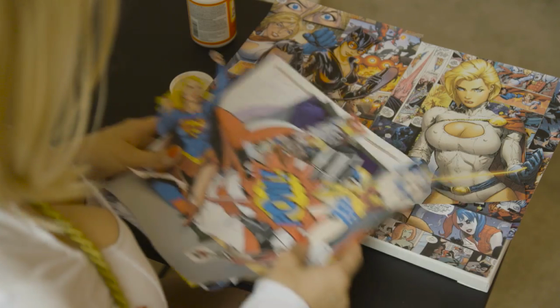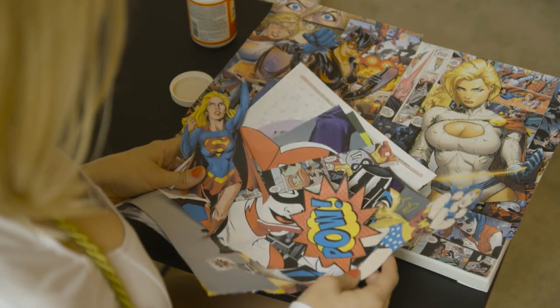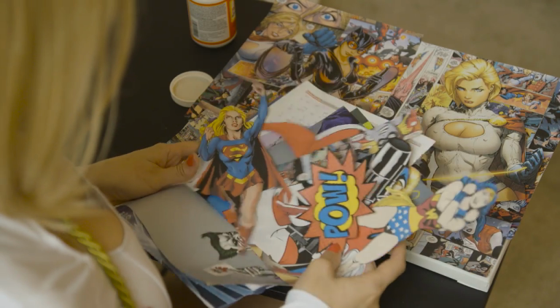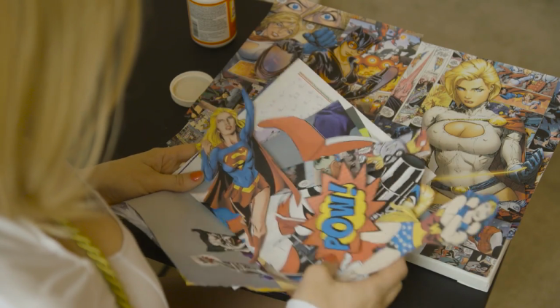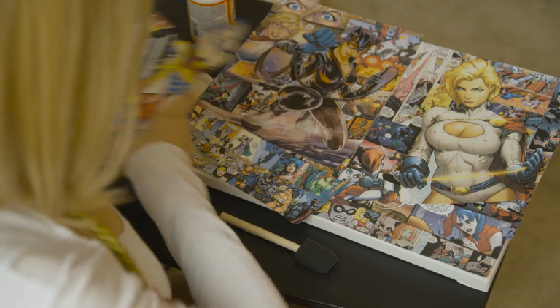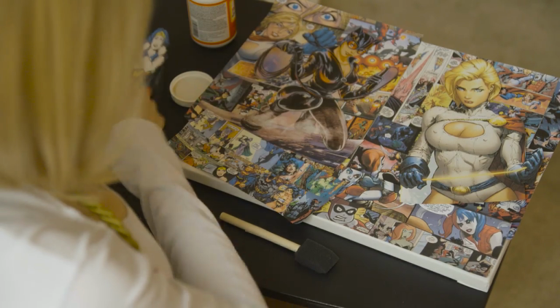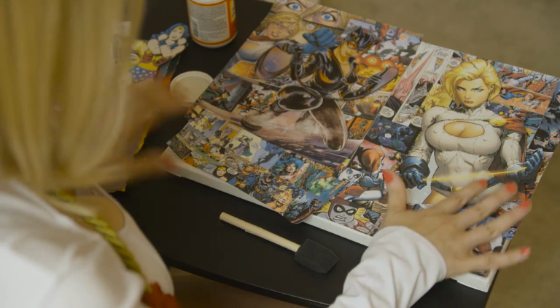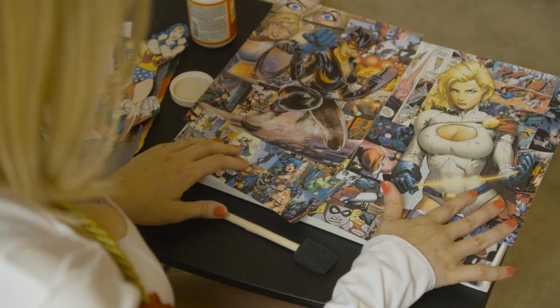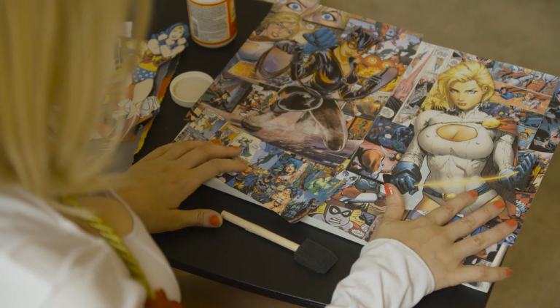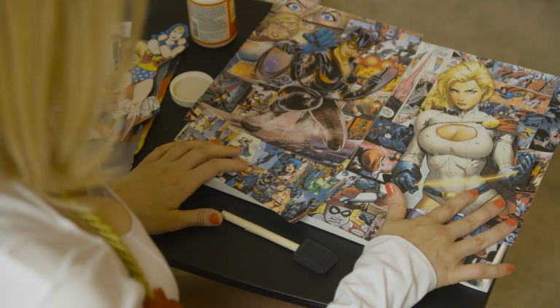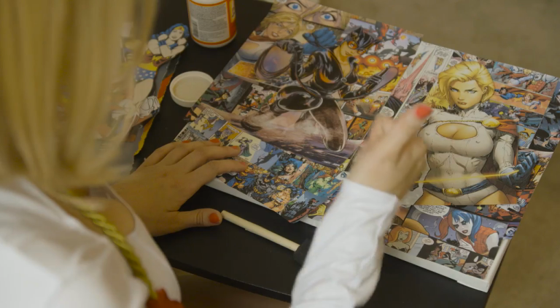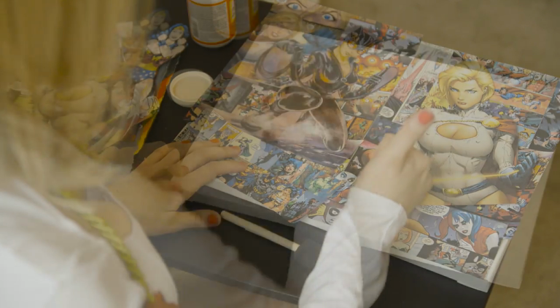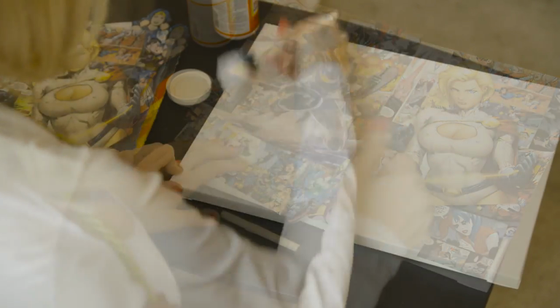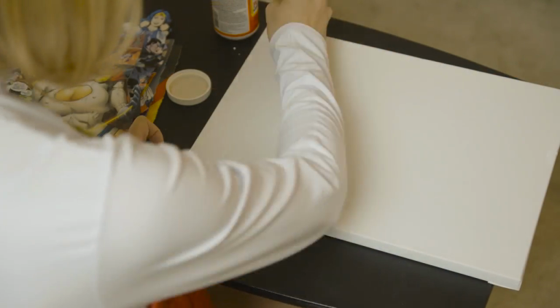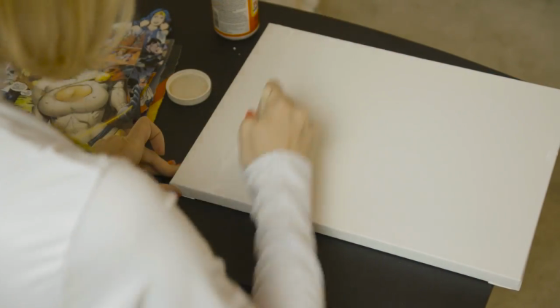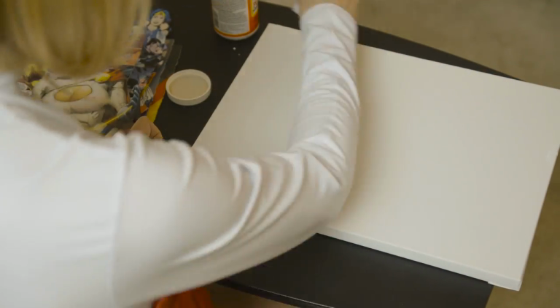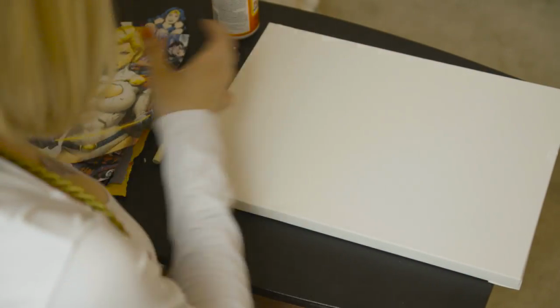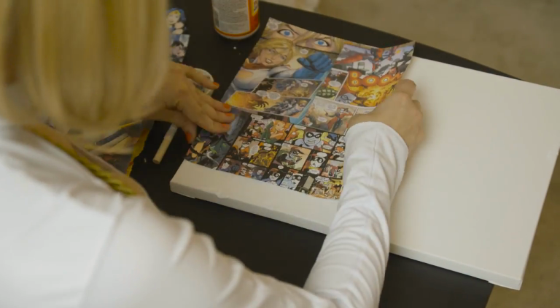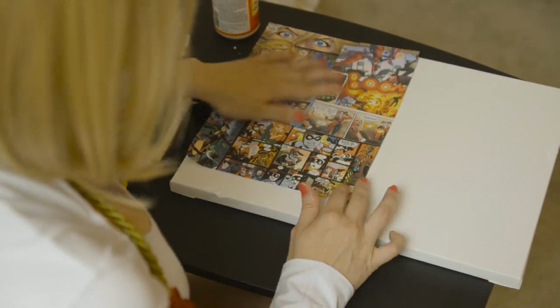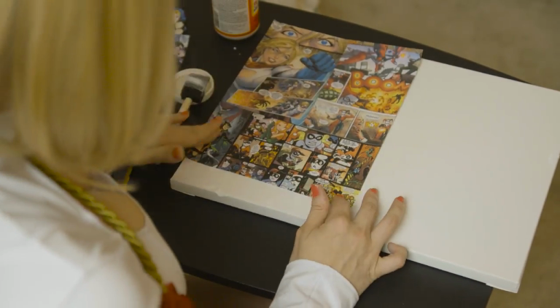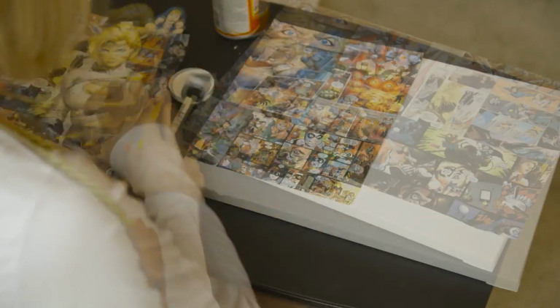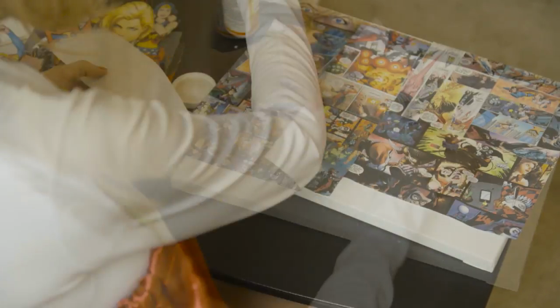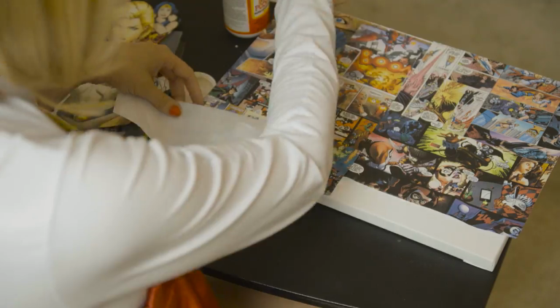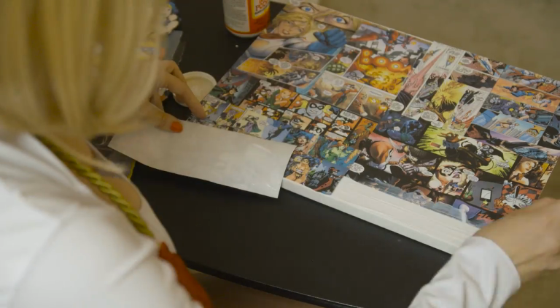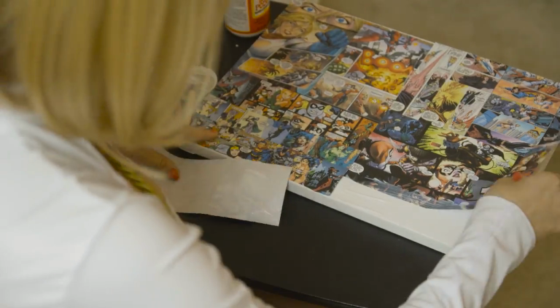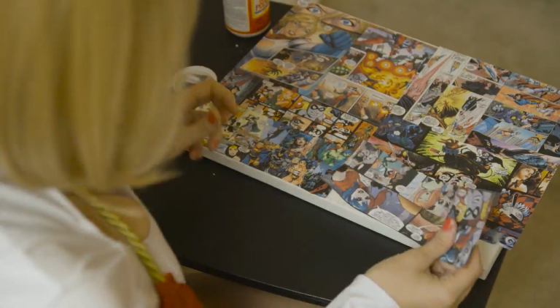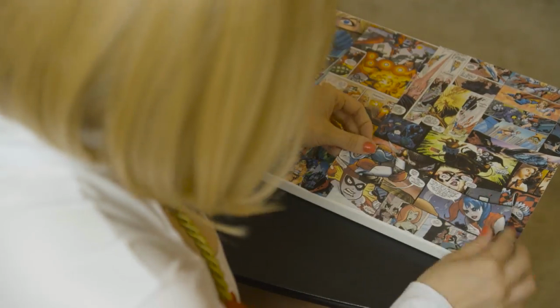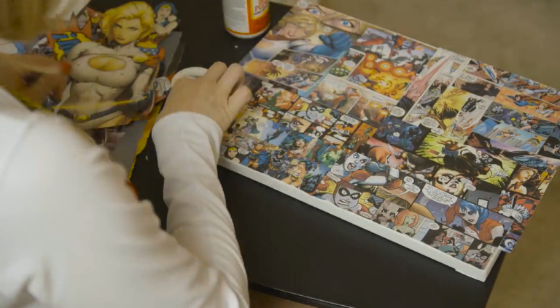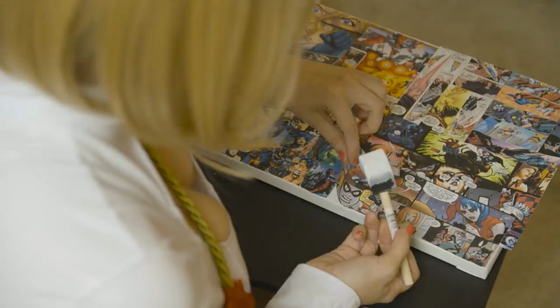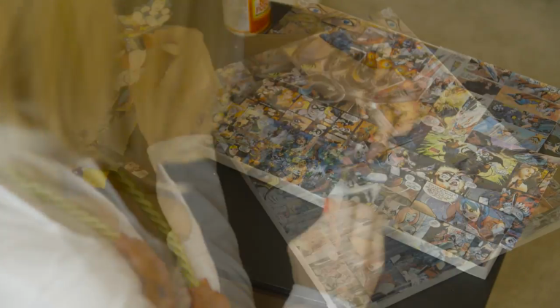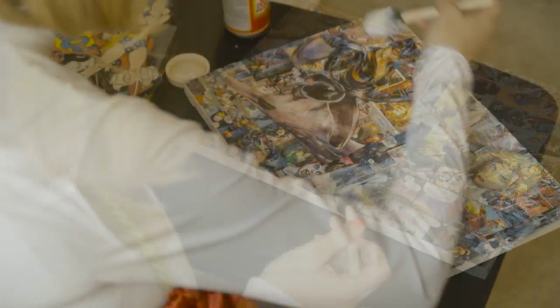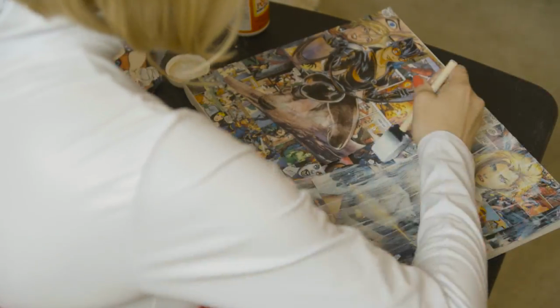First step: cut out the comic book pages that you want and lay them out on the canvas. Once you're happy with how it all looks, you can take your foam brush and paint the Mod Podge on your canvas to glue your comic book pictures down.